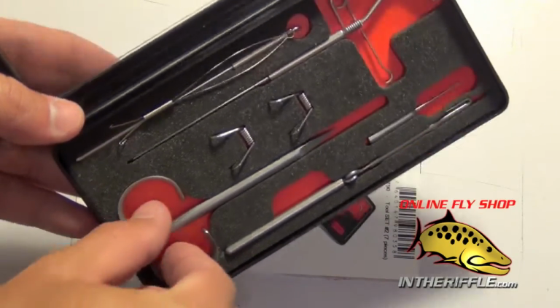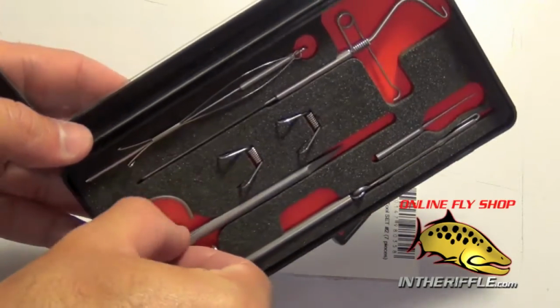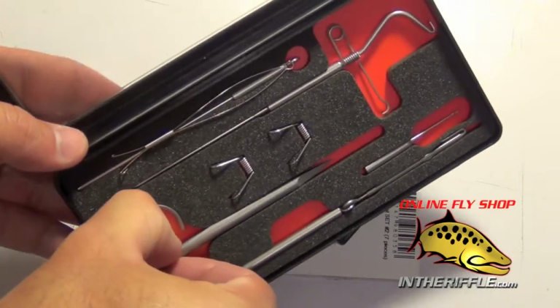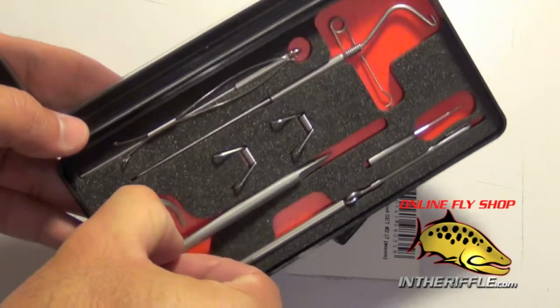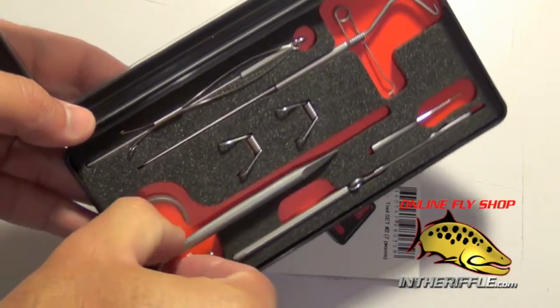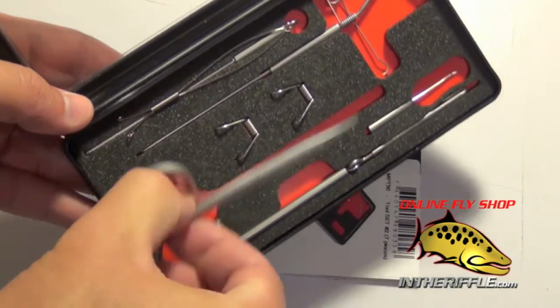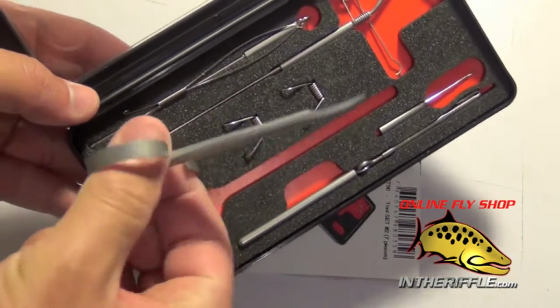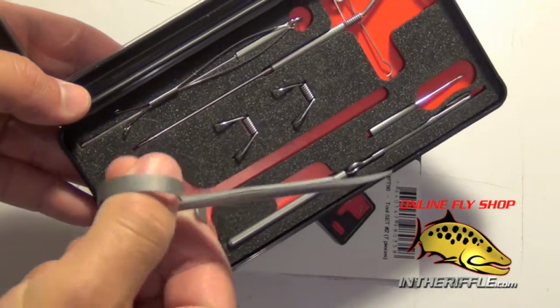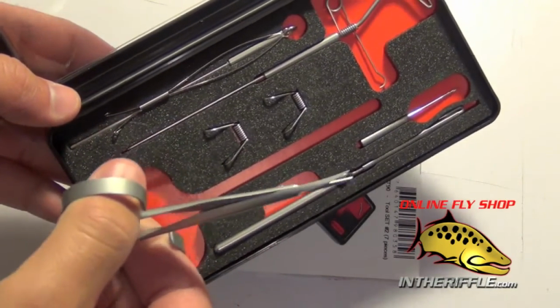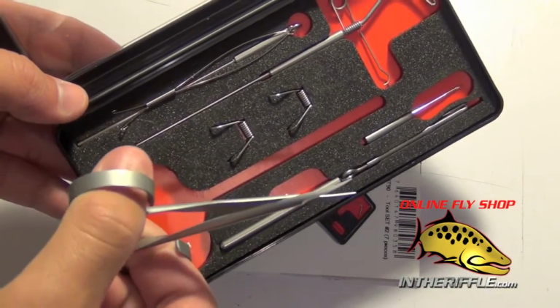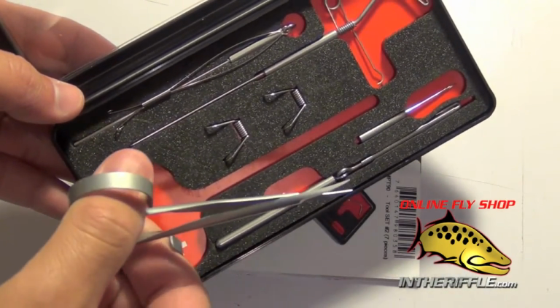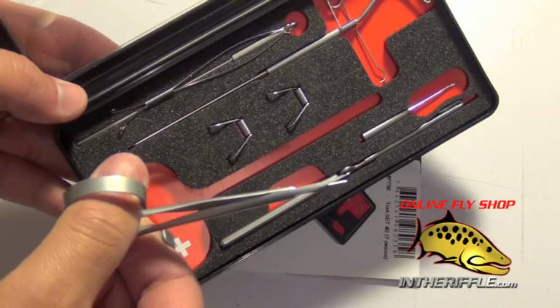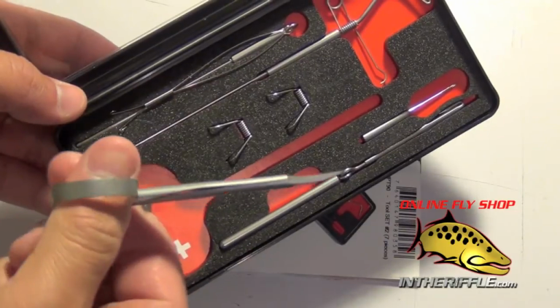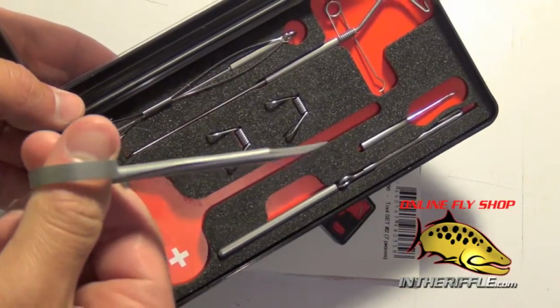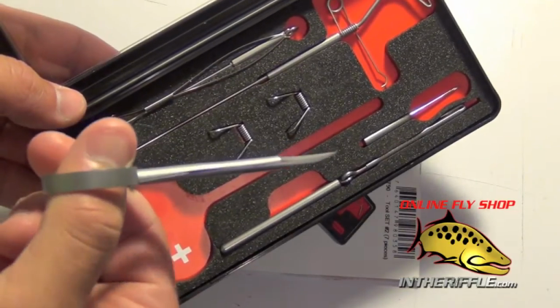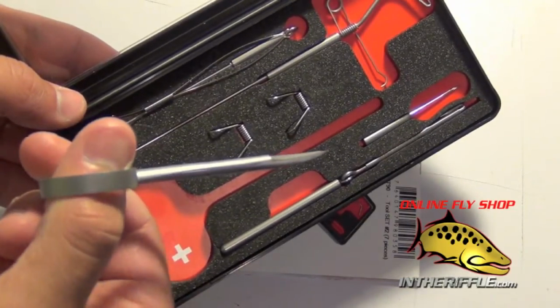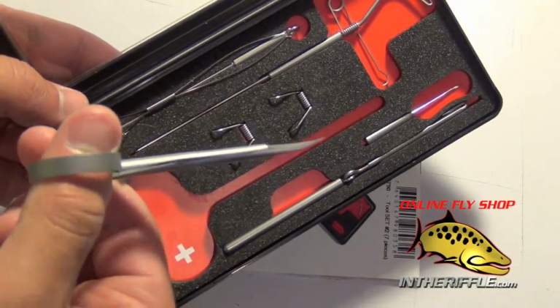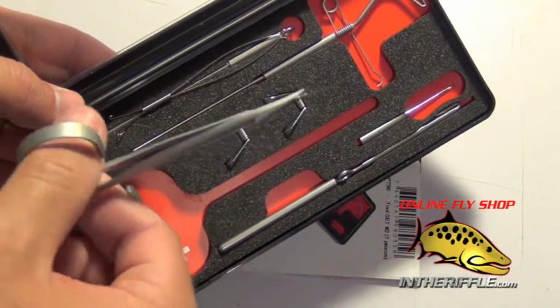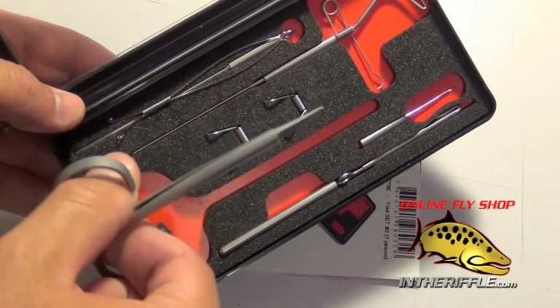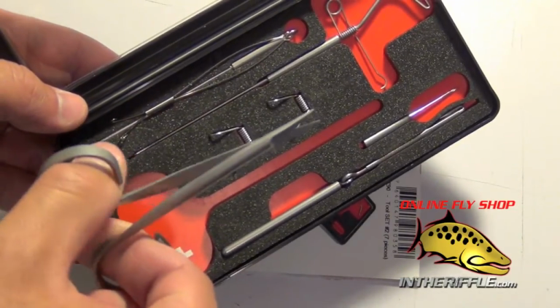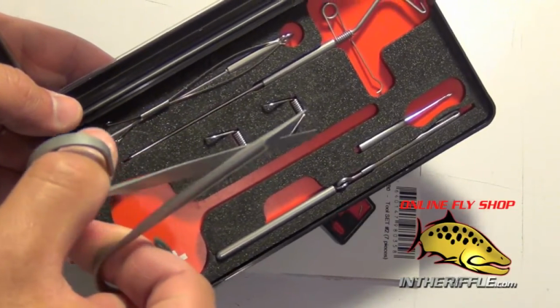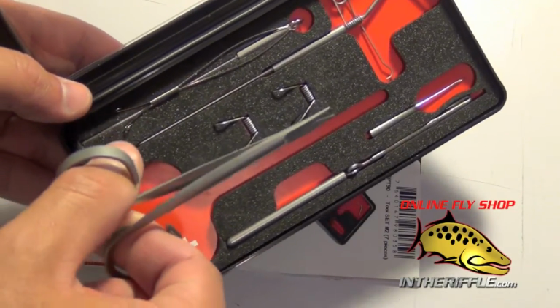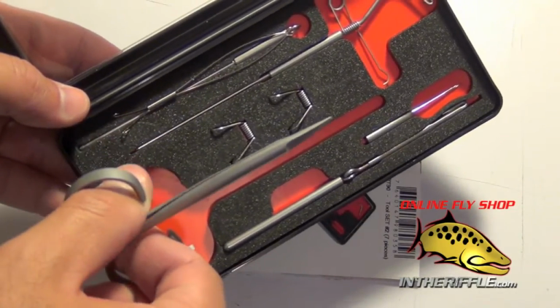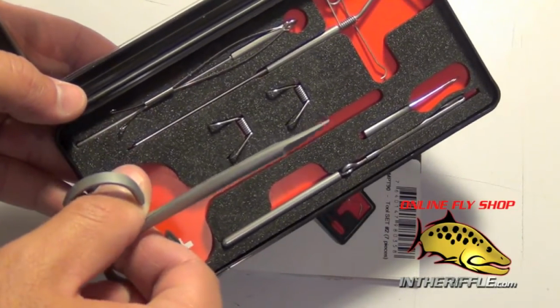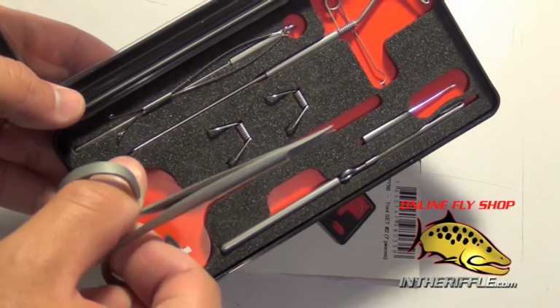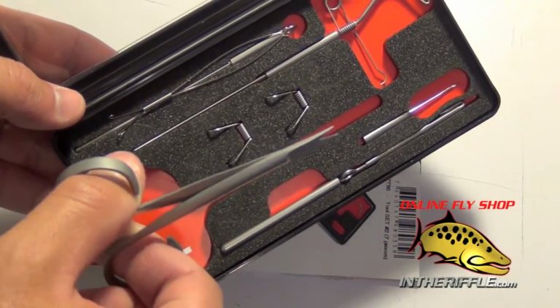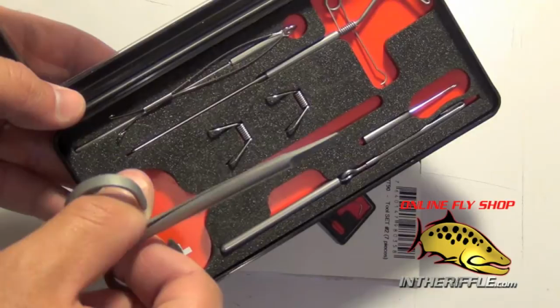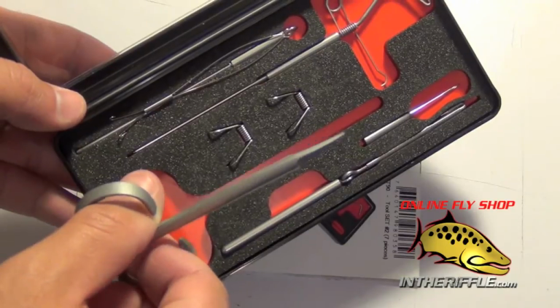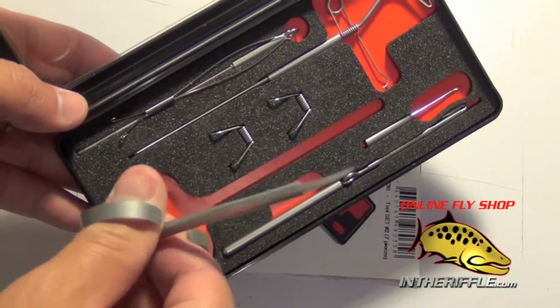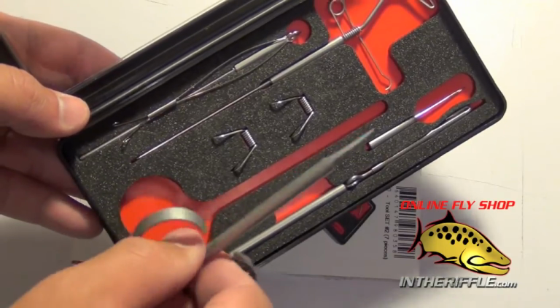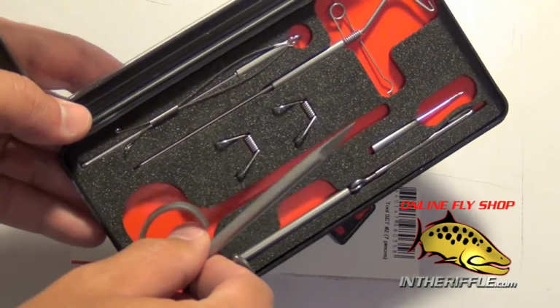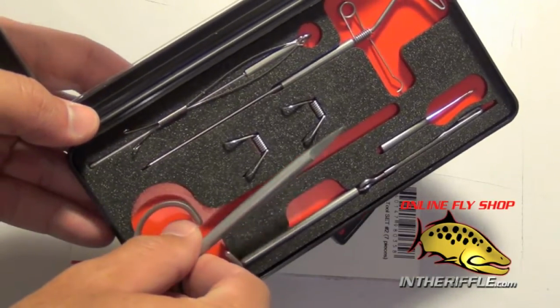You're going to get your basic little set of all-purpose scissors here. They have a nice fine curved tip. These are some of the sharpest scissors available on the market — they are scary sharp.